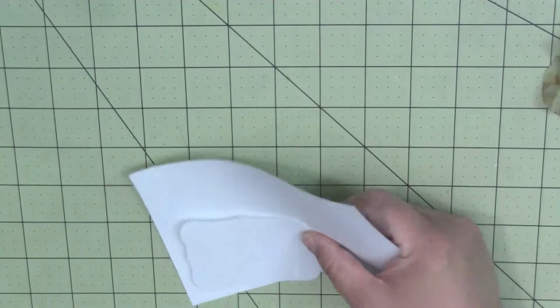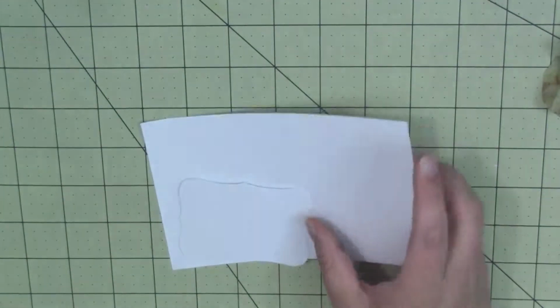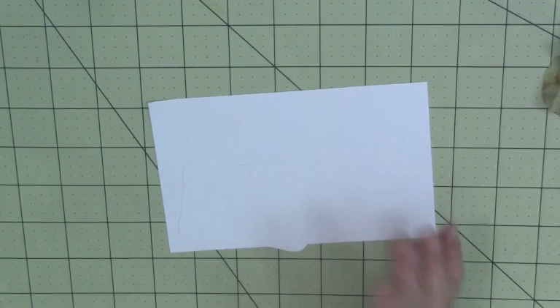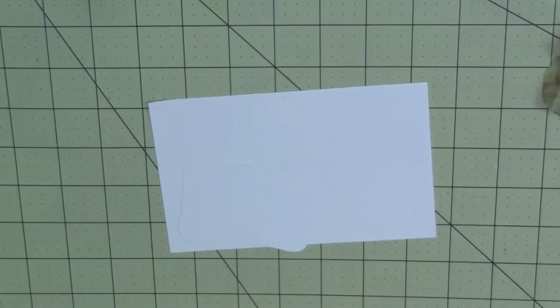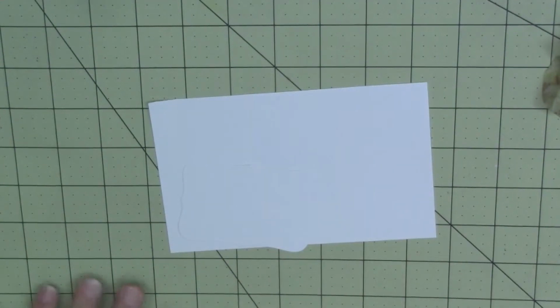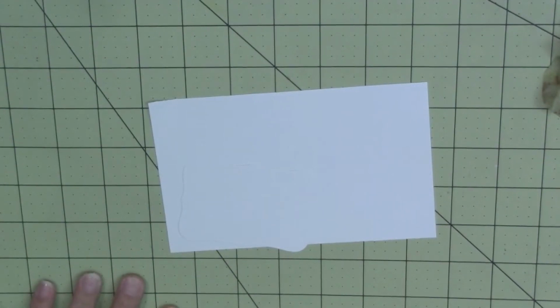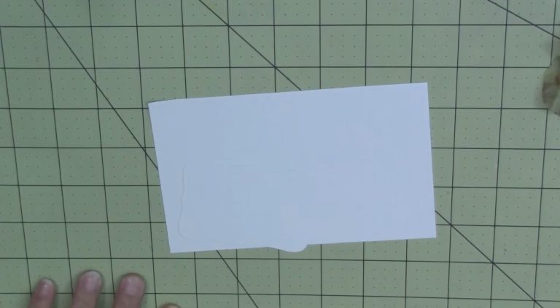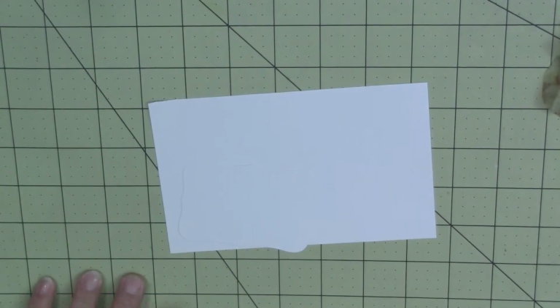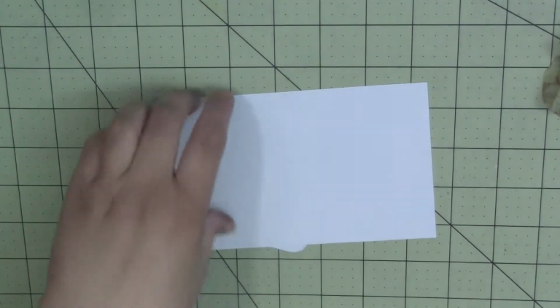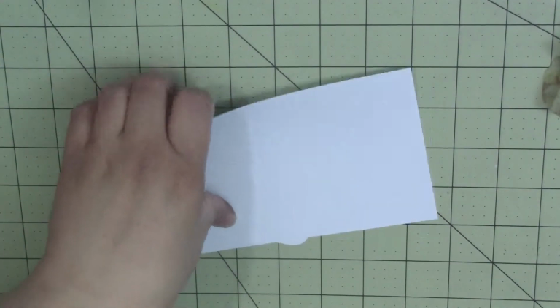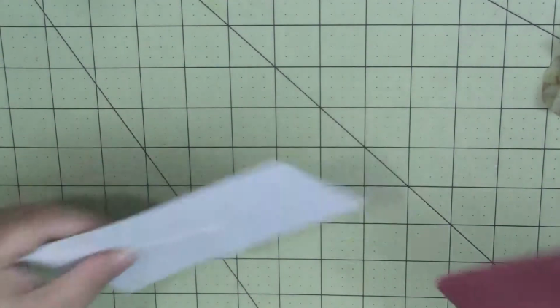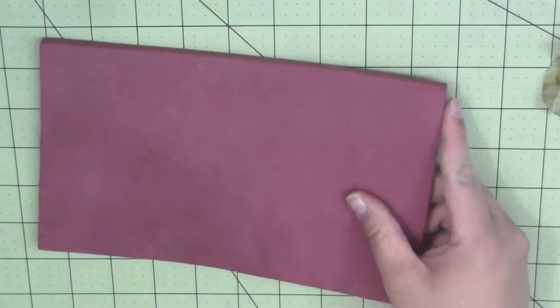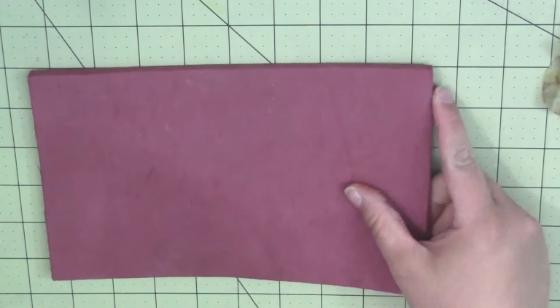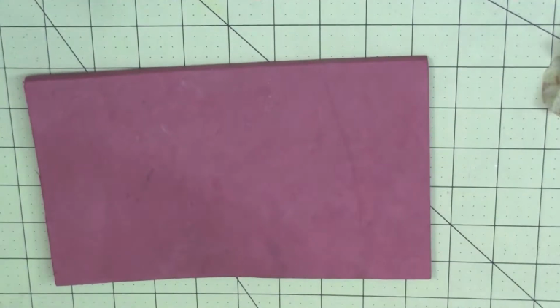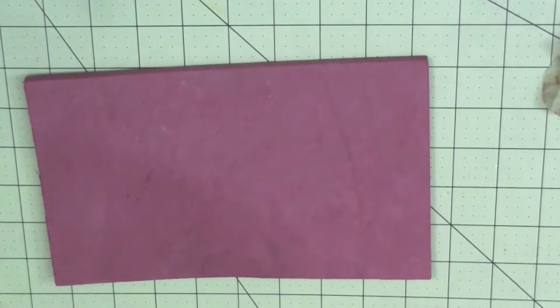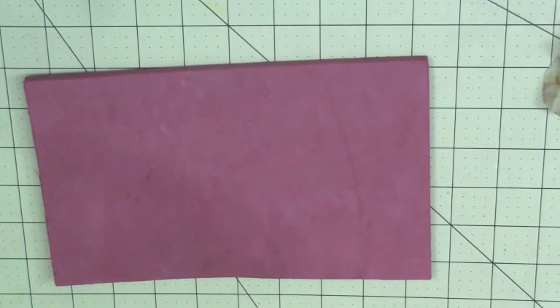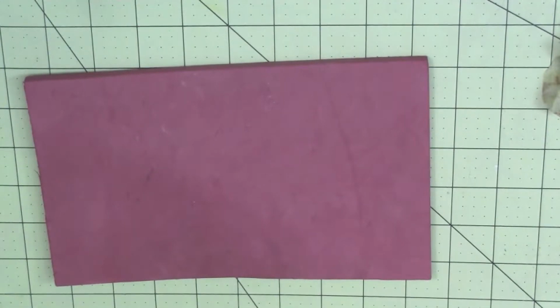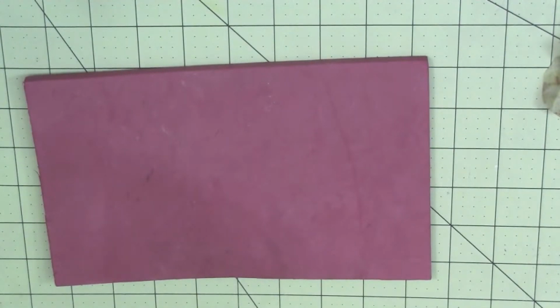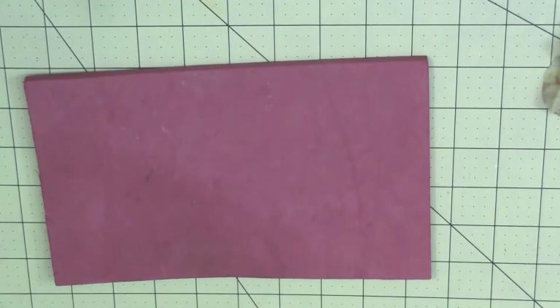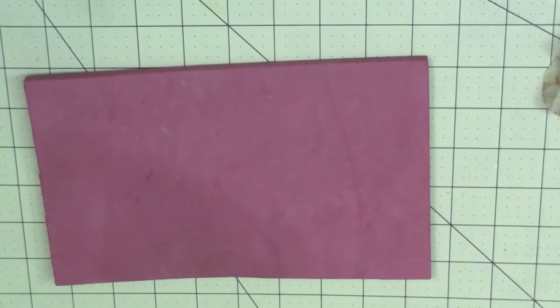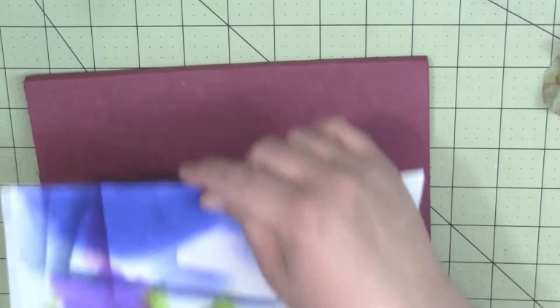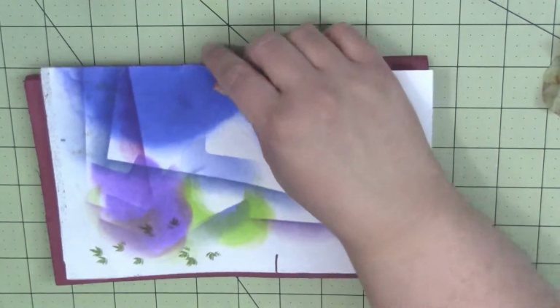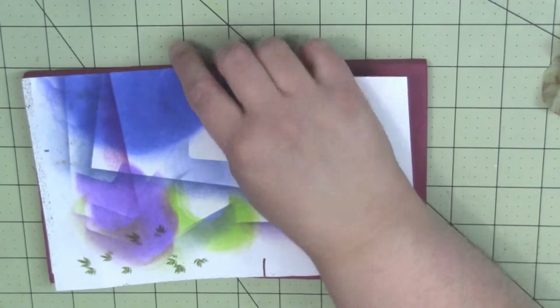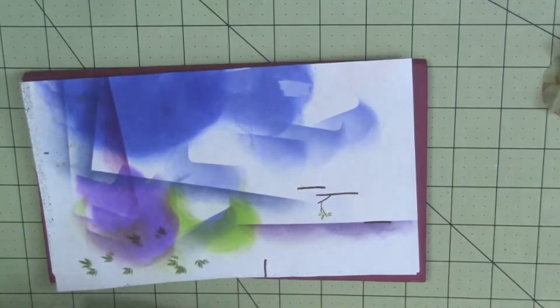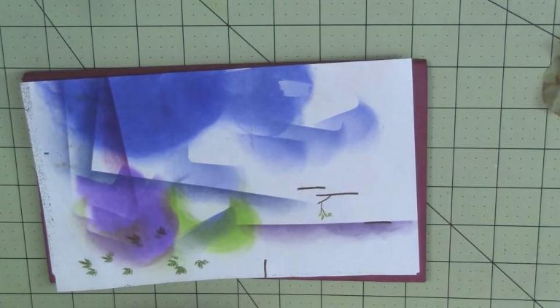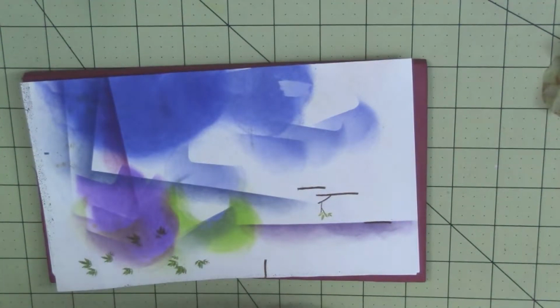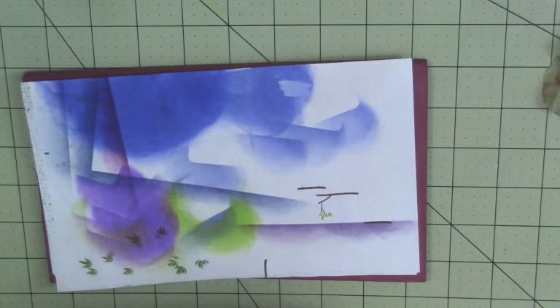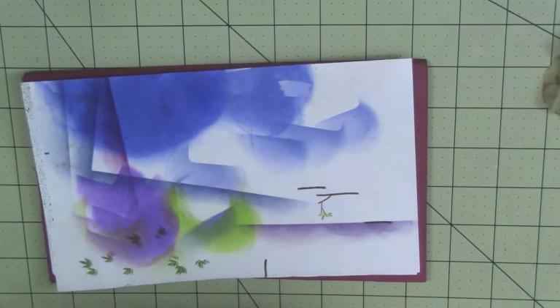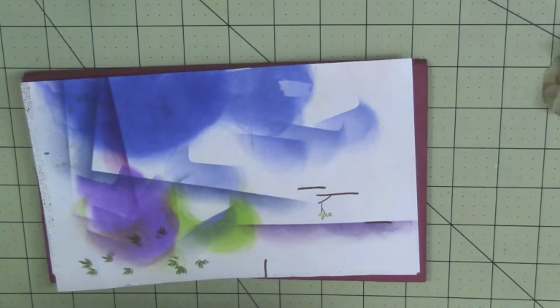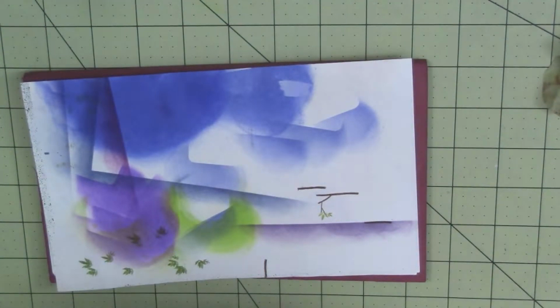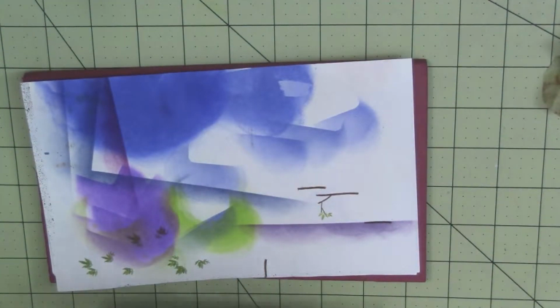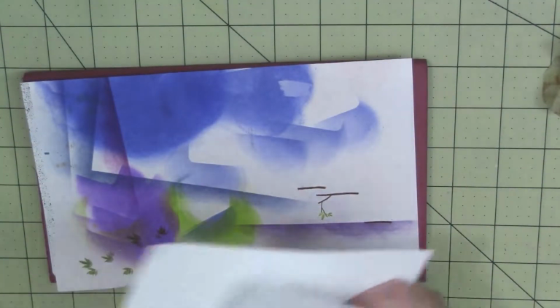I'm using some different stamps from the Out On A Limb set and from, I think it's Labels 1, Fillable Frames 1.